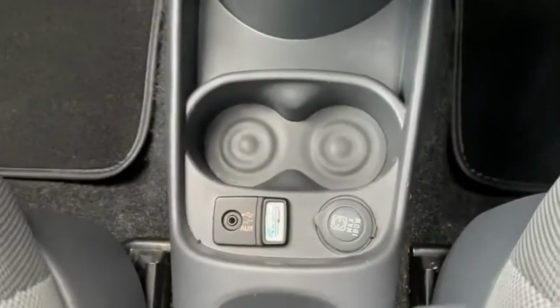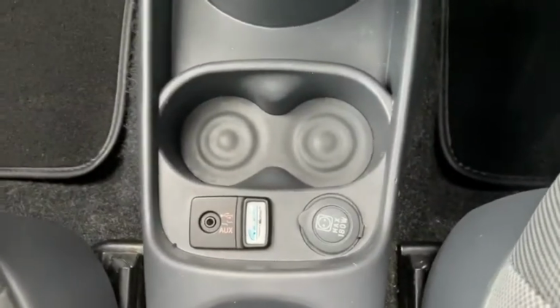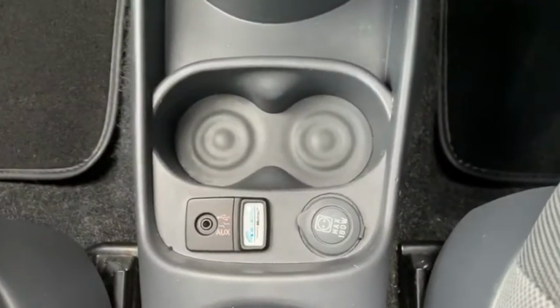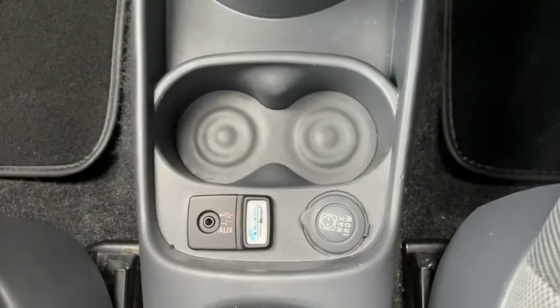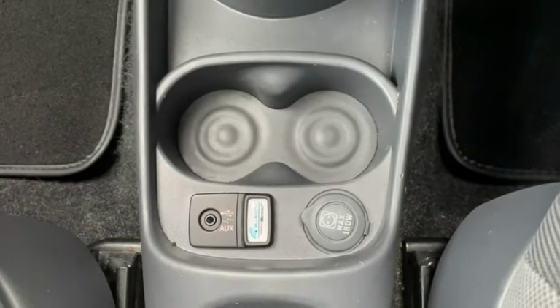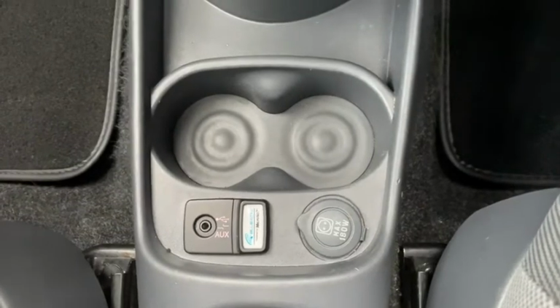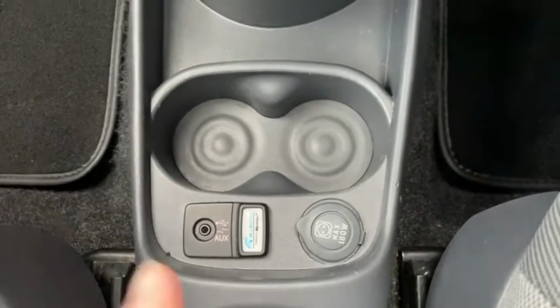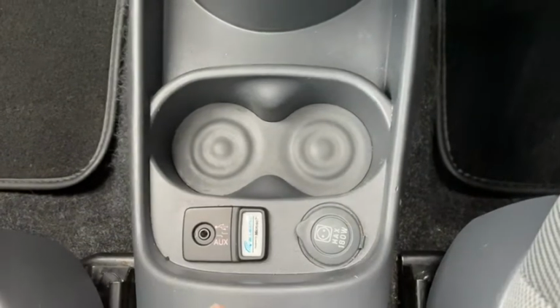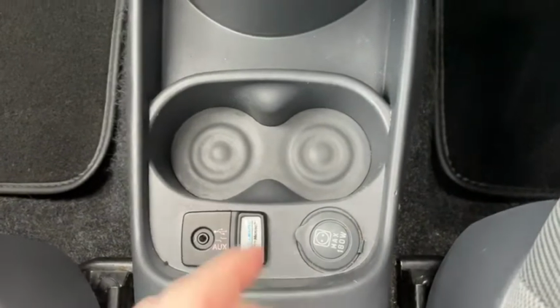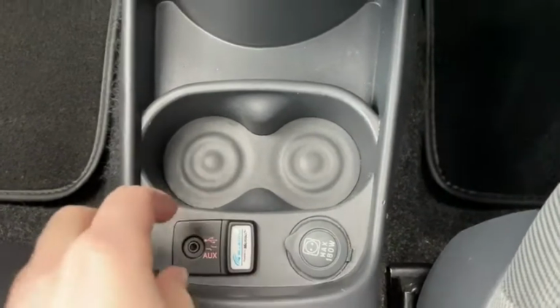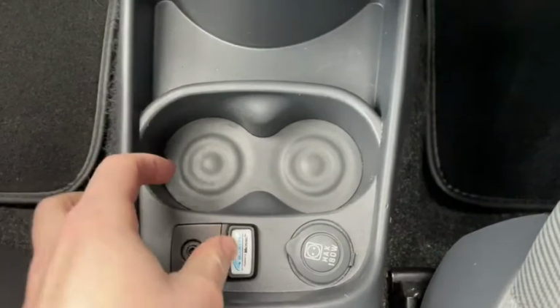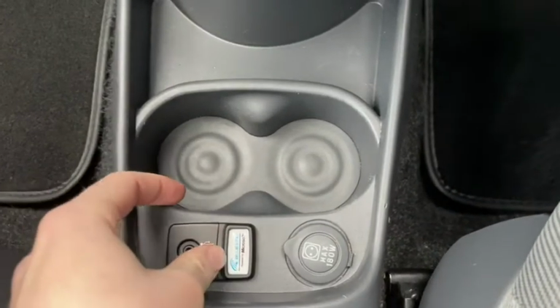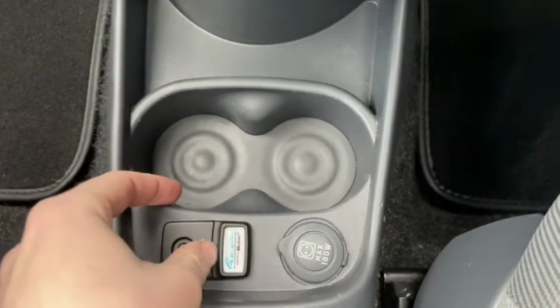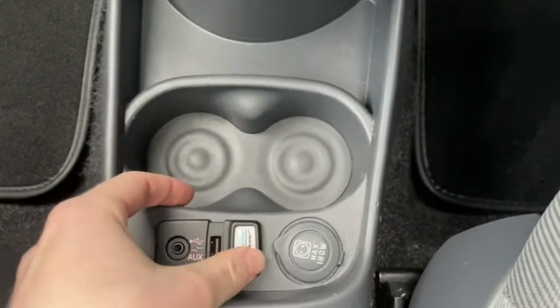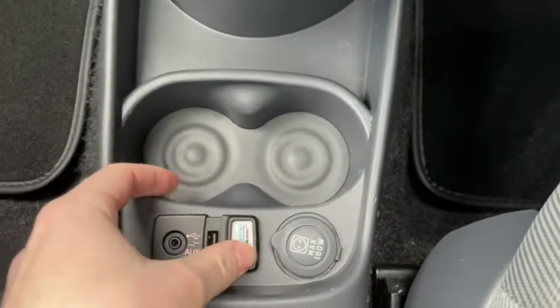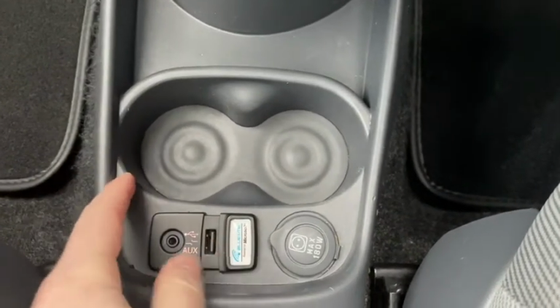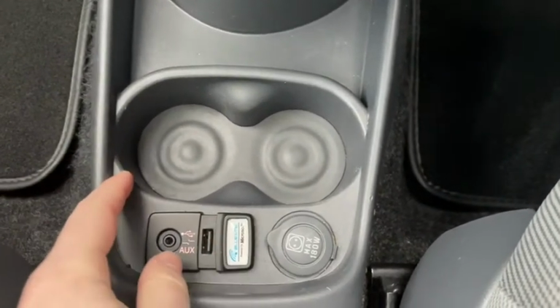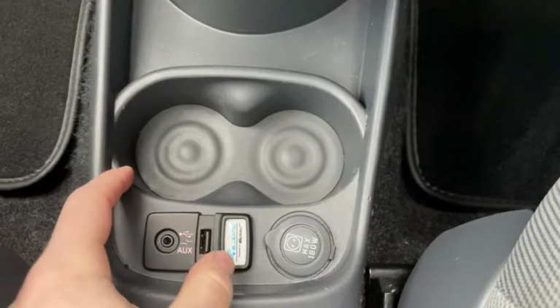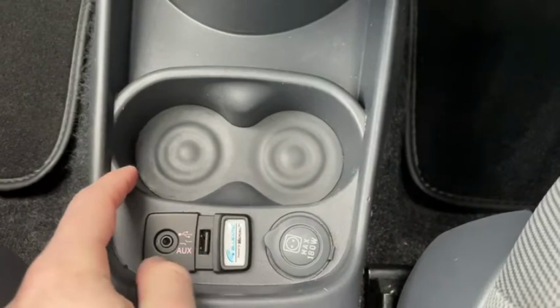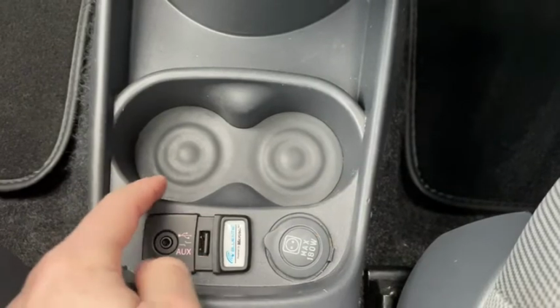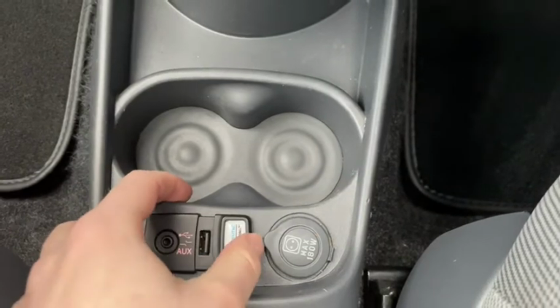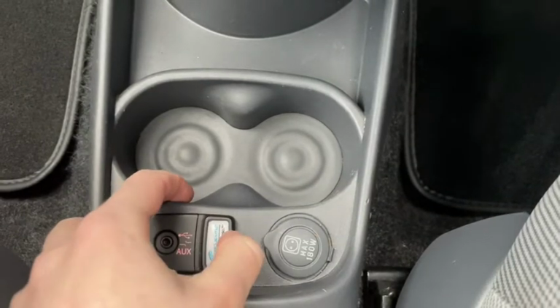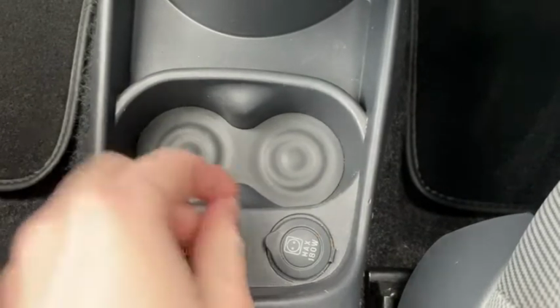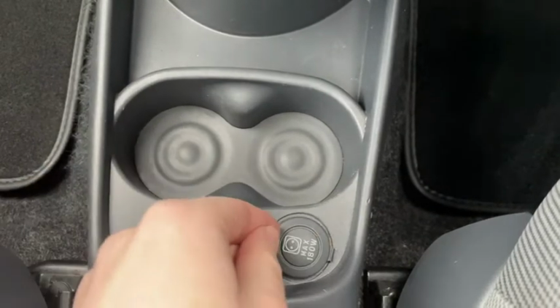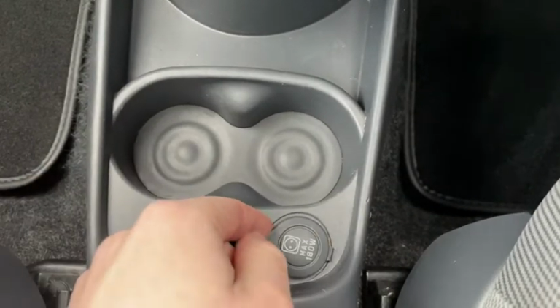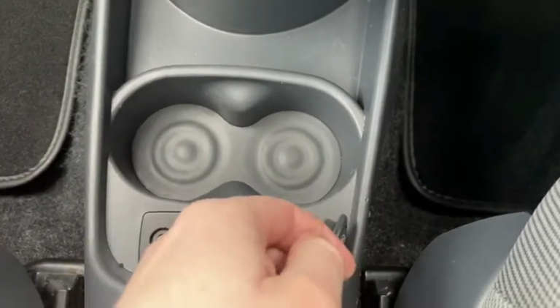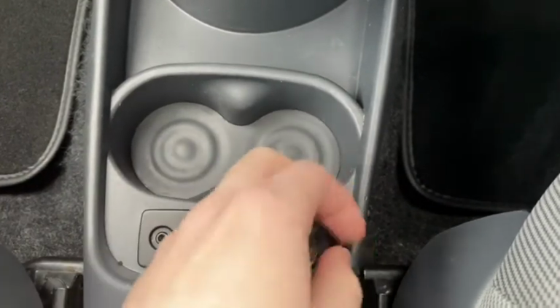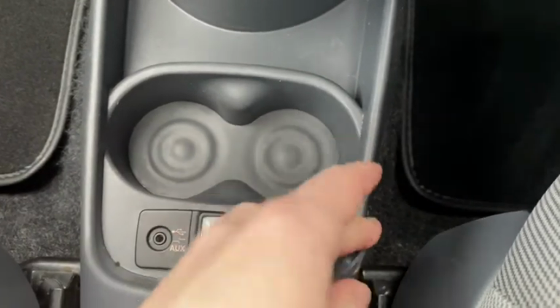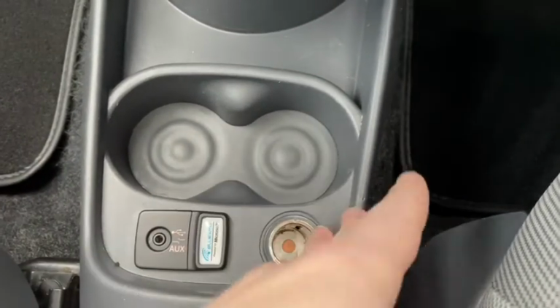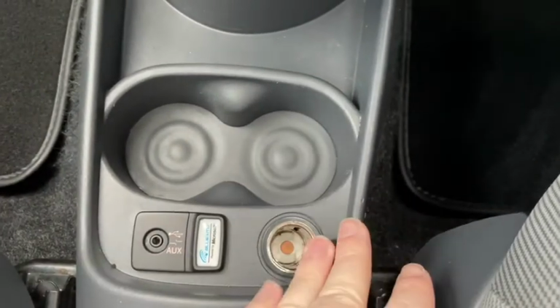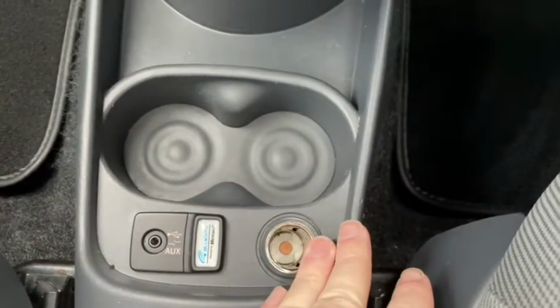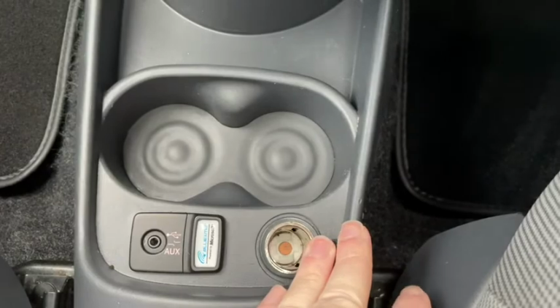Down below you'll find some additional cupholders as well as the USB port, AUX port and 12 volt port. So you can connect a large amount of devices here, have them play music through the media system and of course charge your devices.